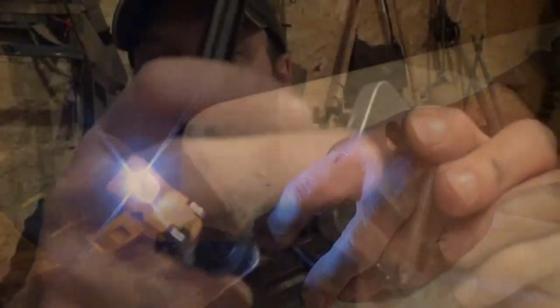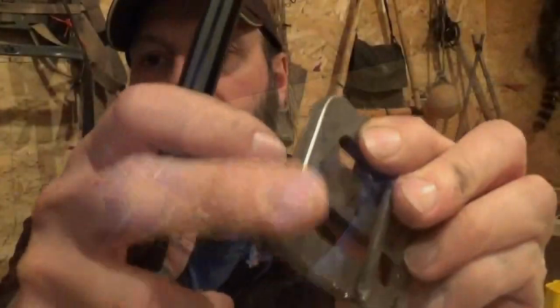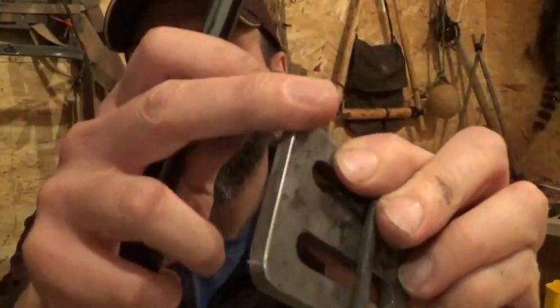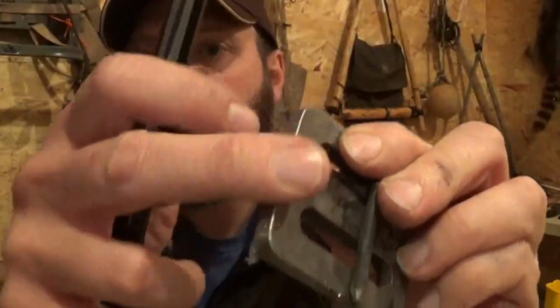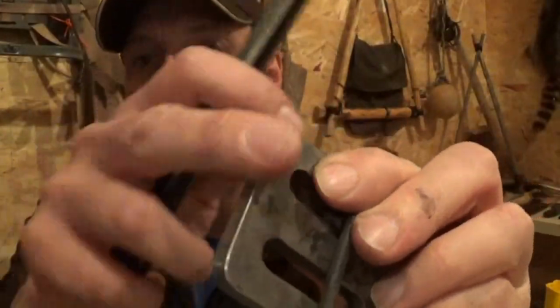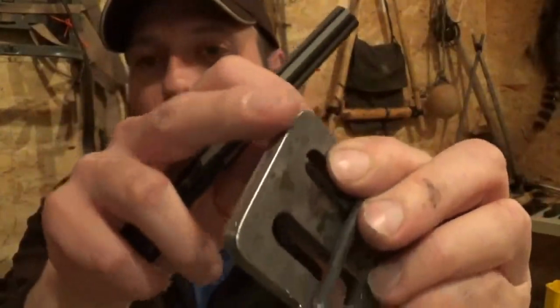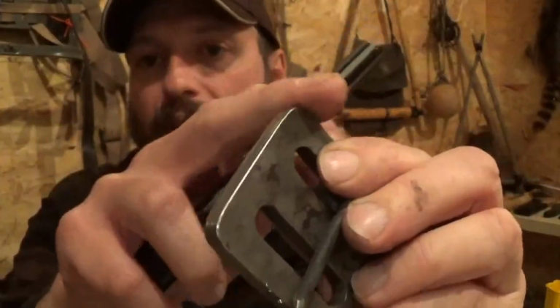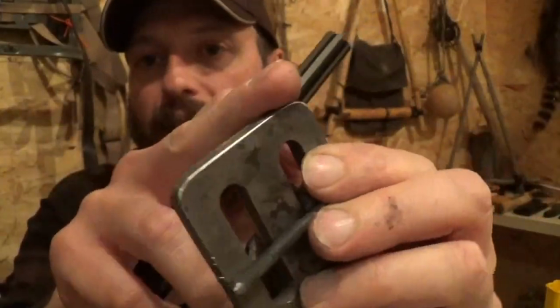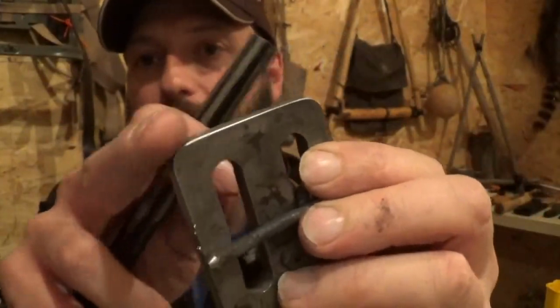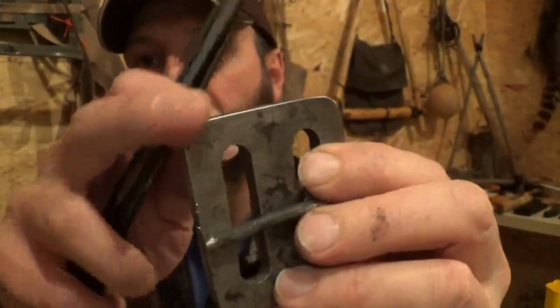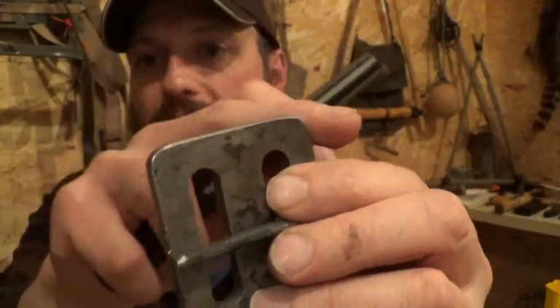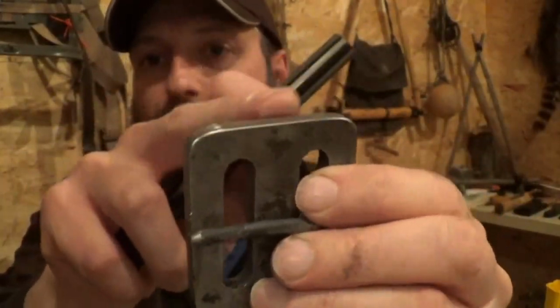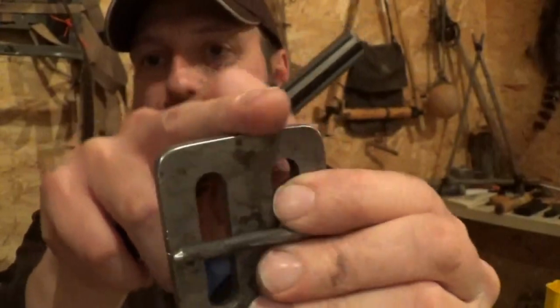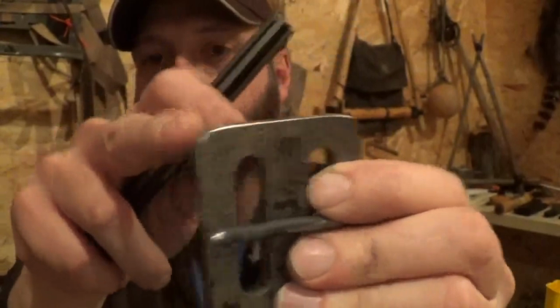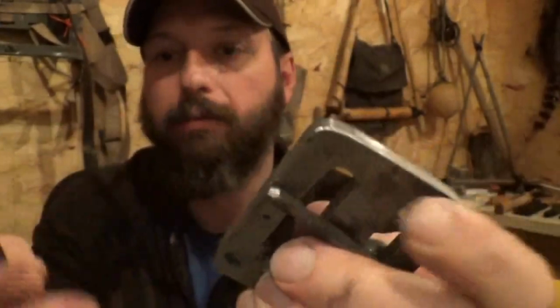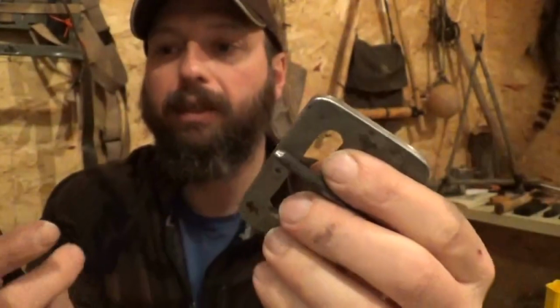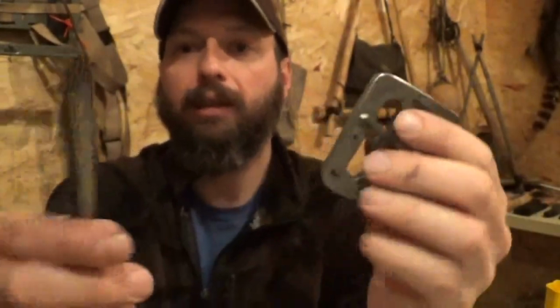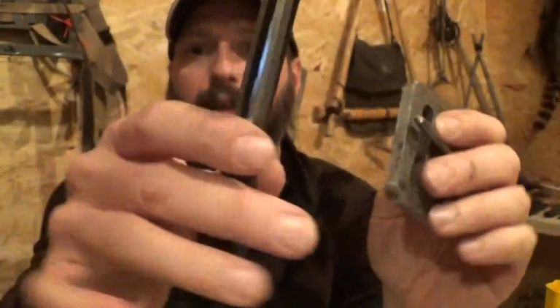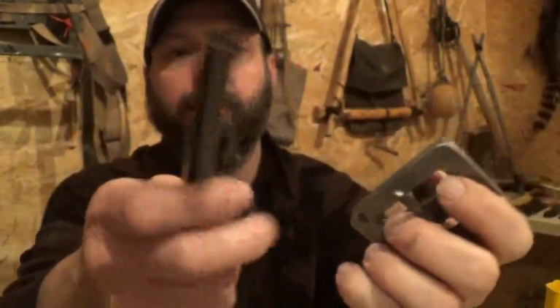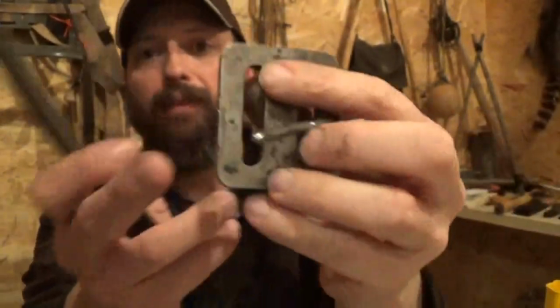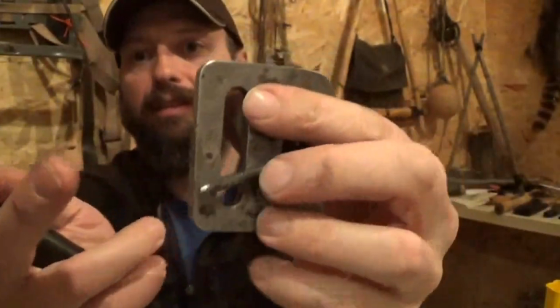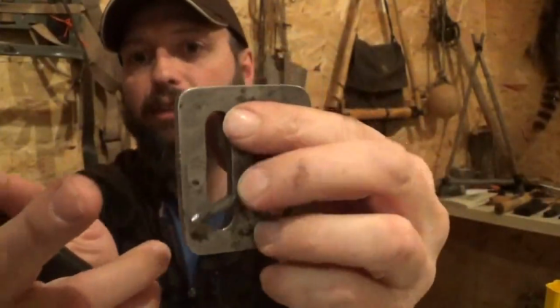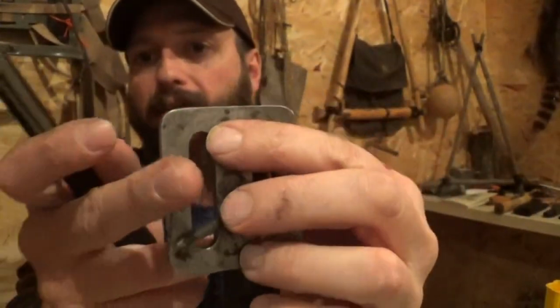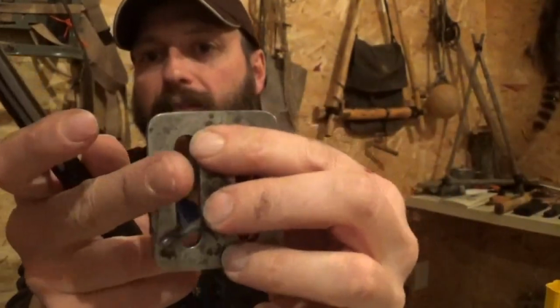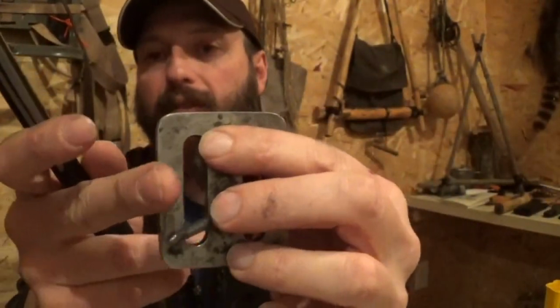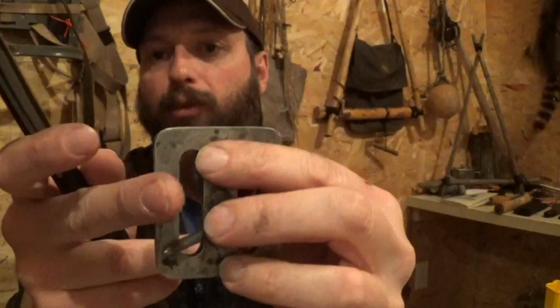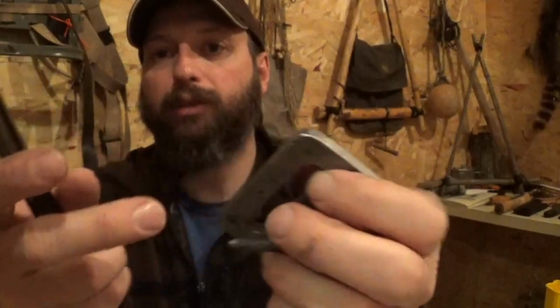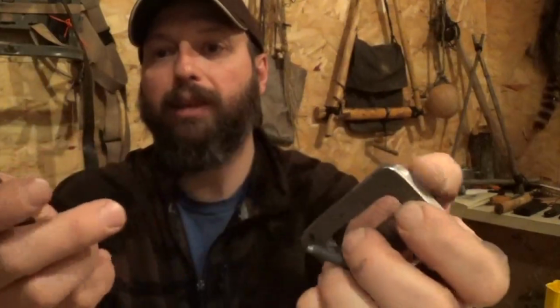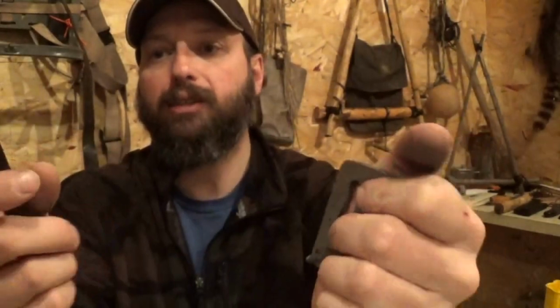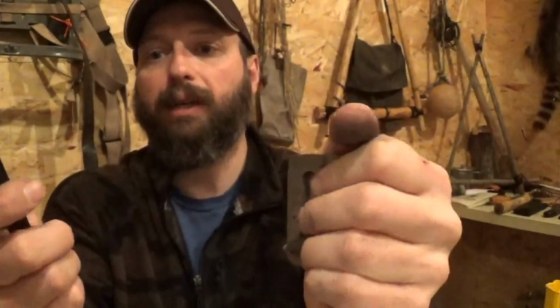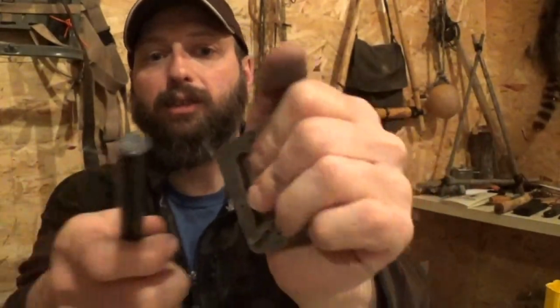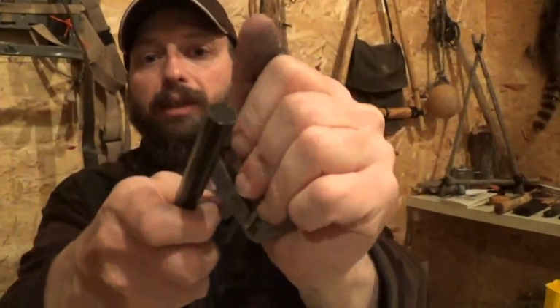Top edge — it's smooth to the touch now. I kind of broke that 90 off. It feels pretty comfortable now. This edge right here is going to be a forward scraping edge, so I'm not concerned with it.